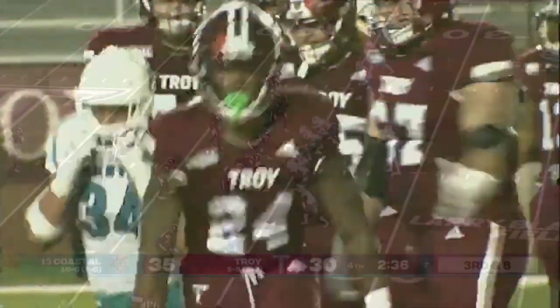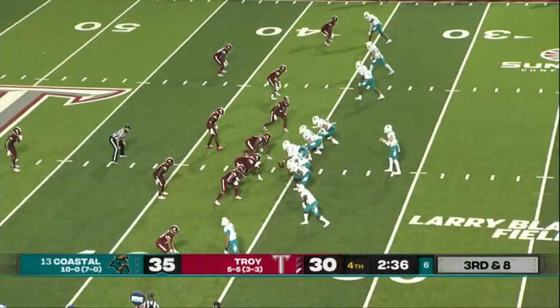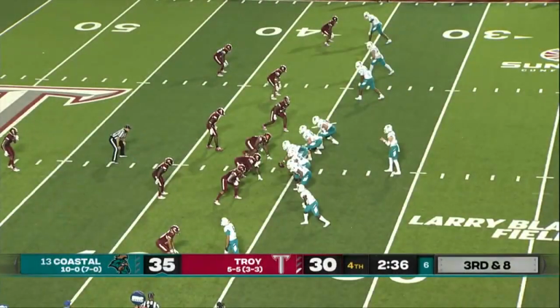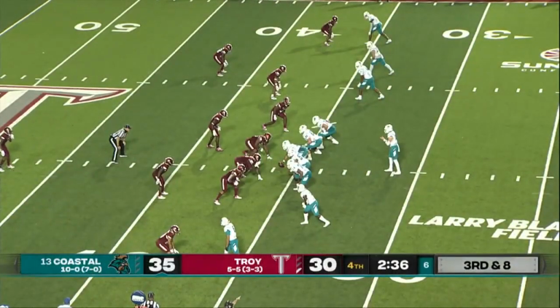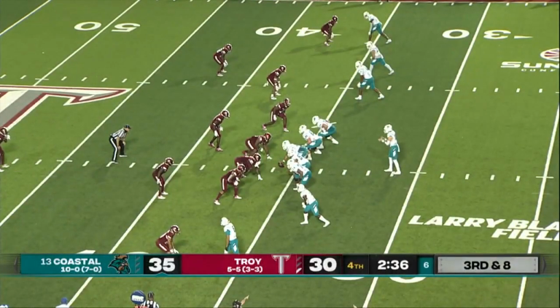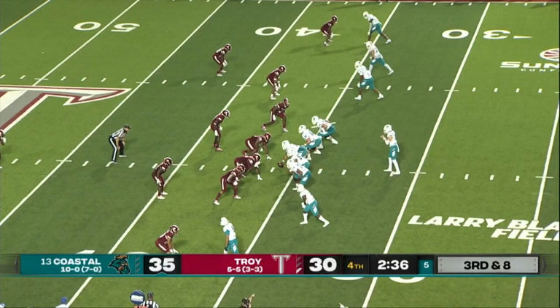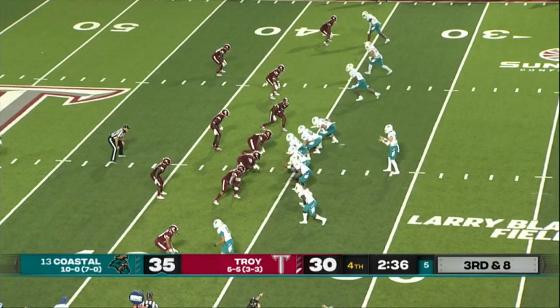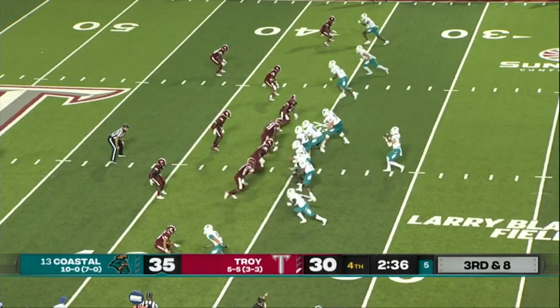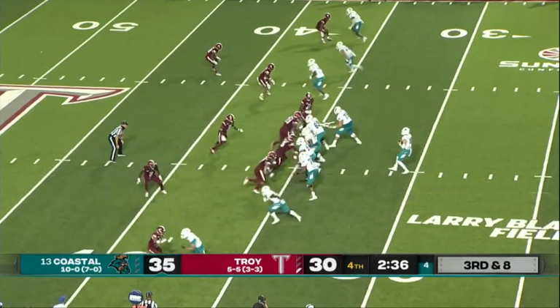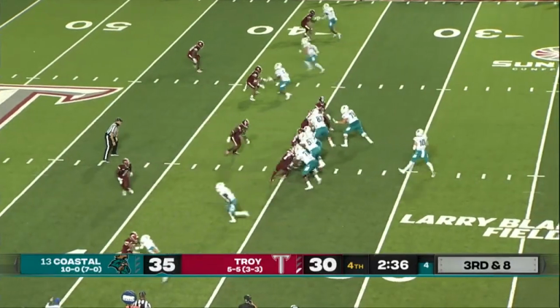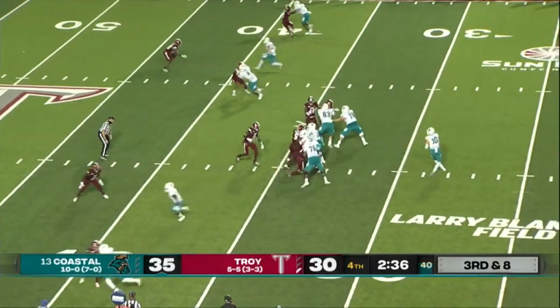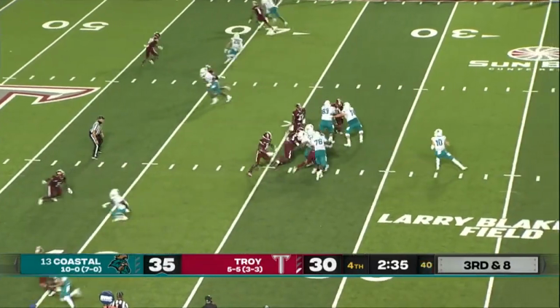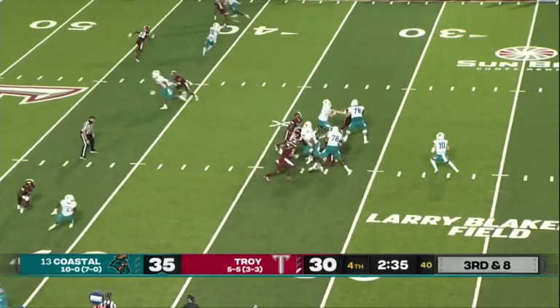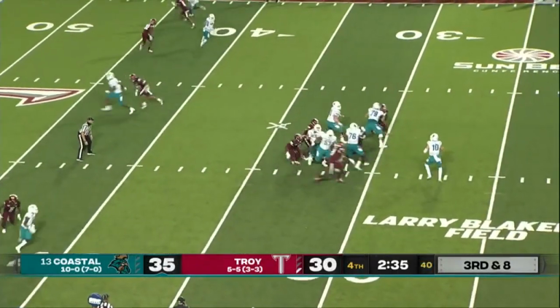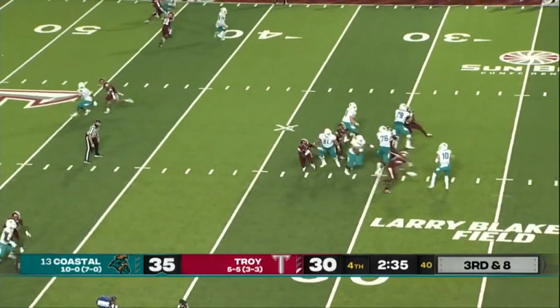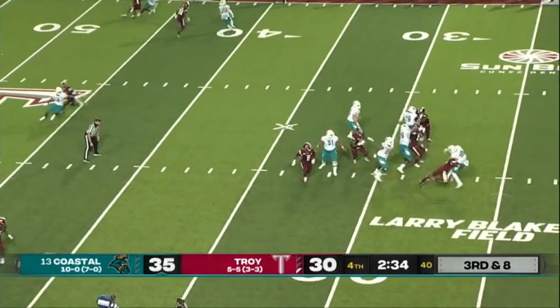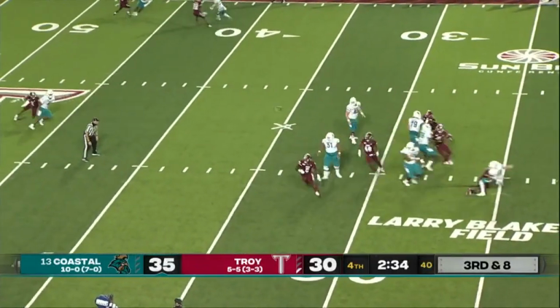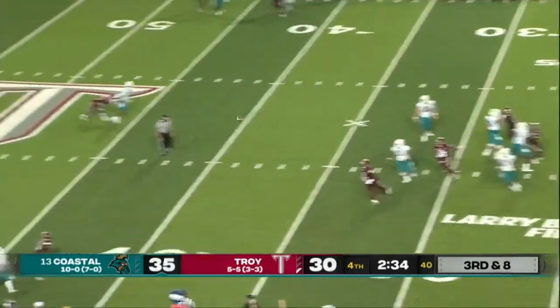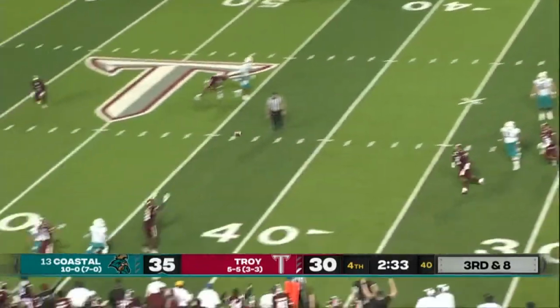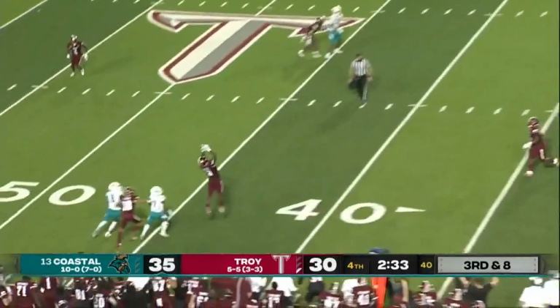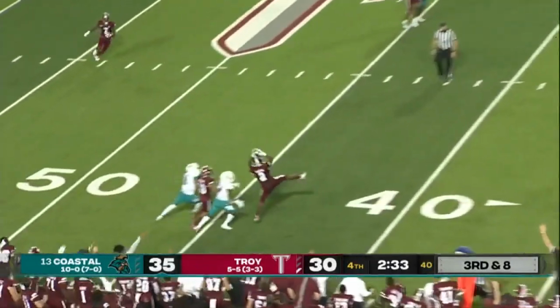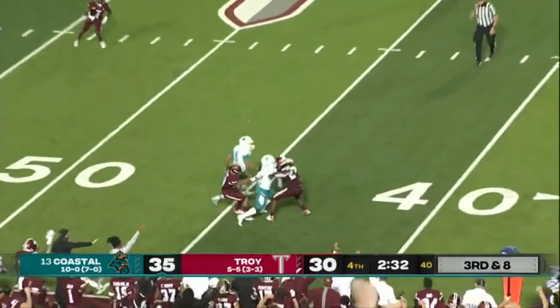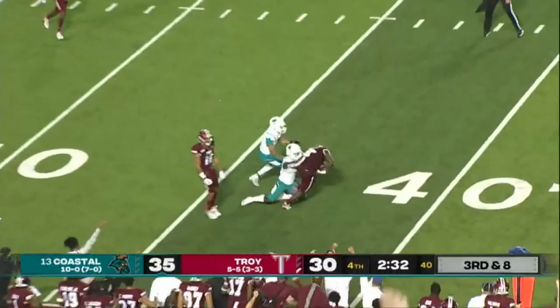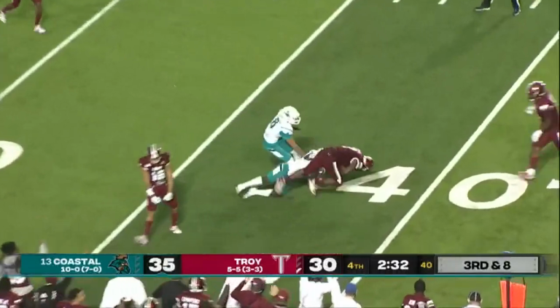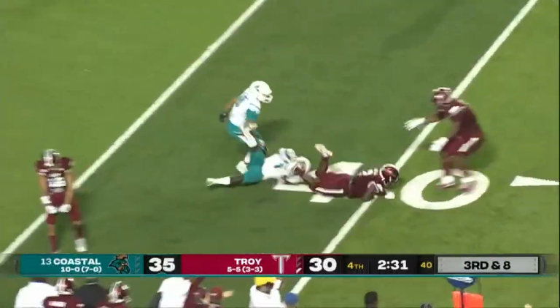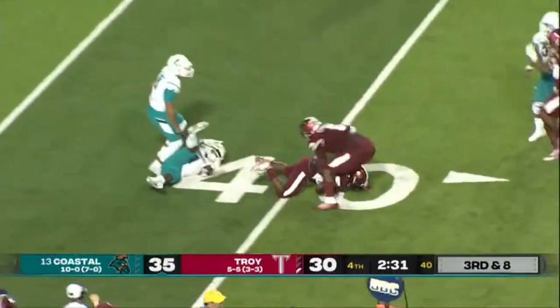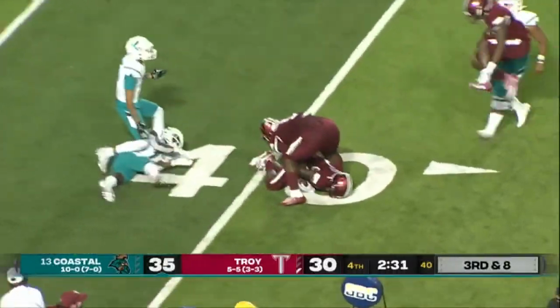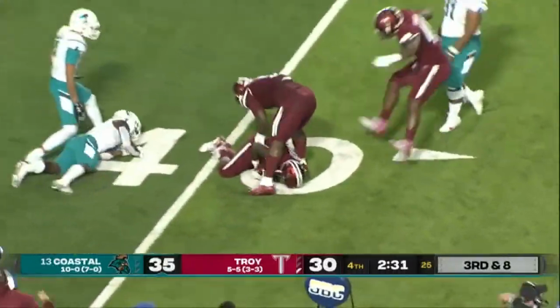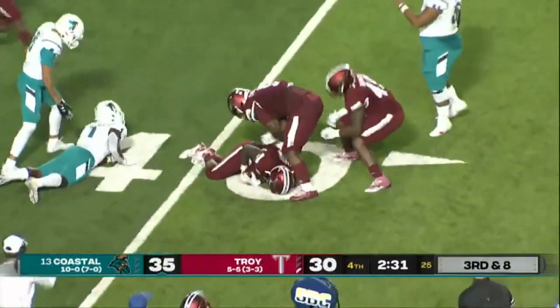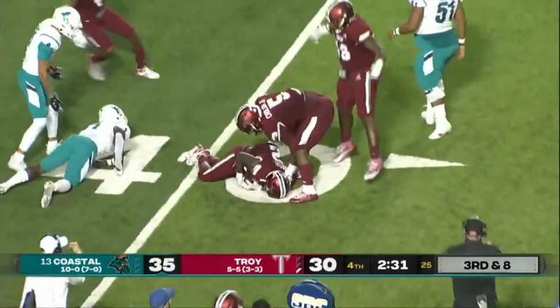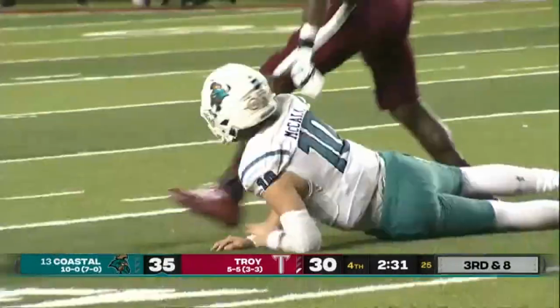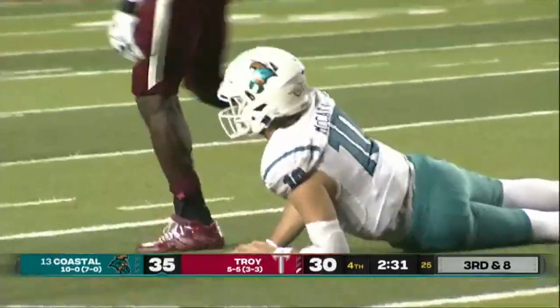Best way to attack them — get them on third and long. Let's see what McCall can do. He's getting hit, and it's picked off. Troy with the interception.